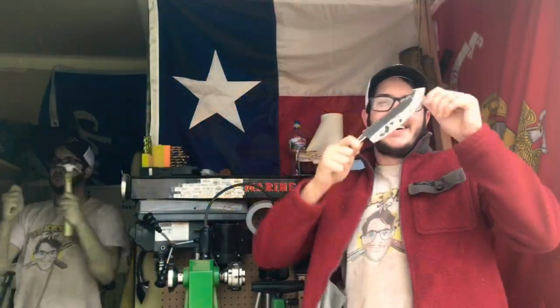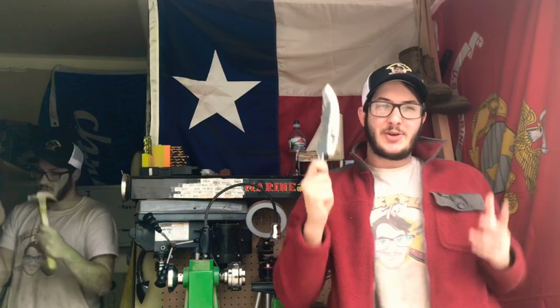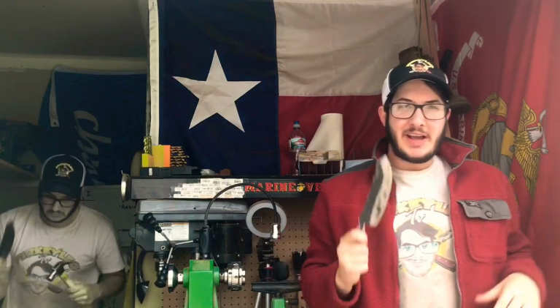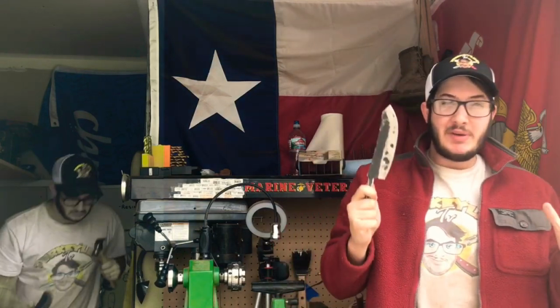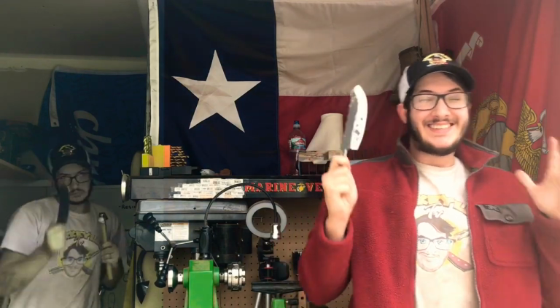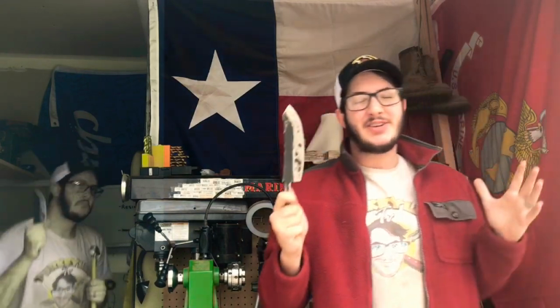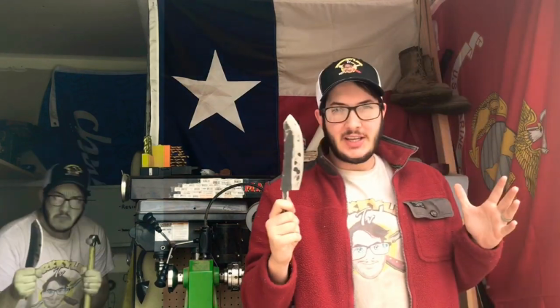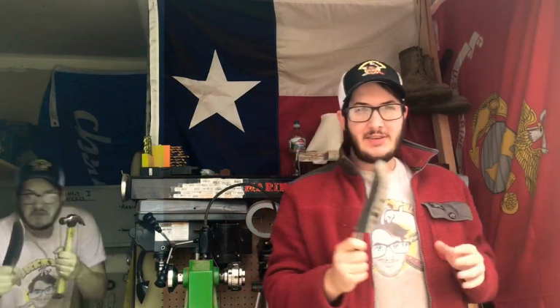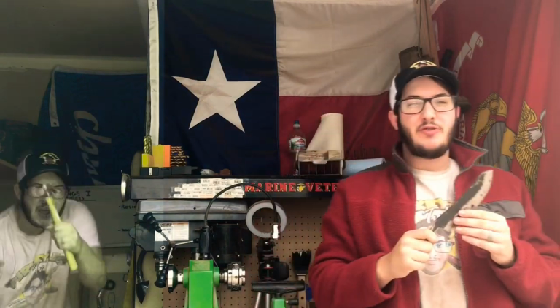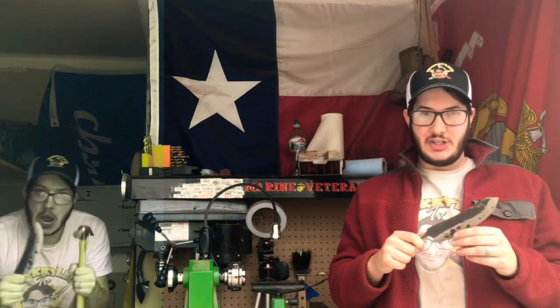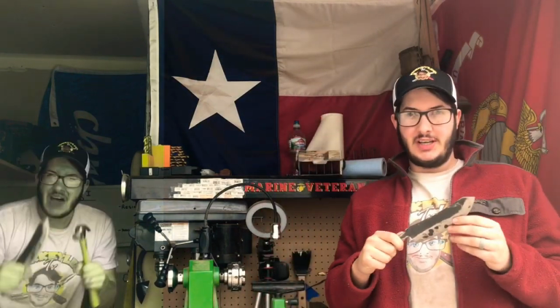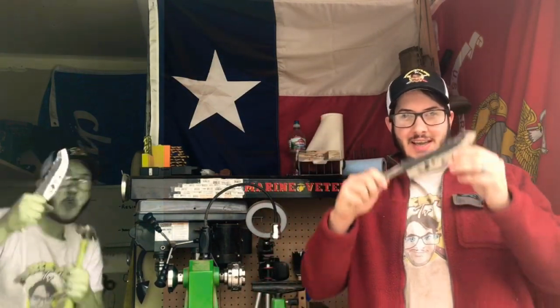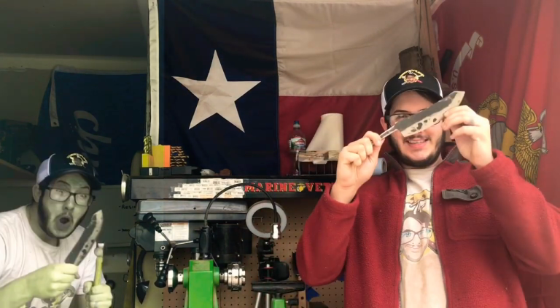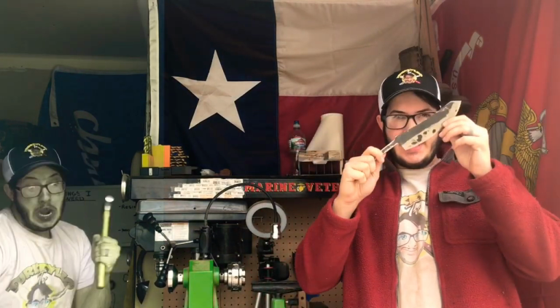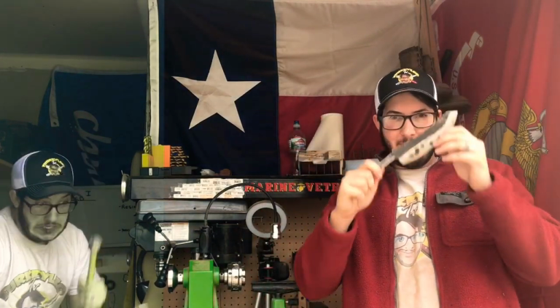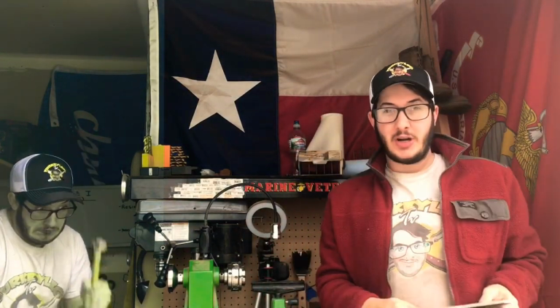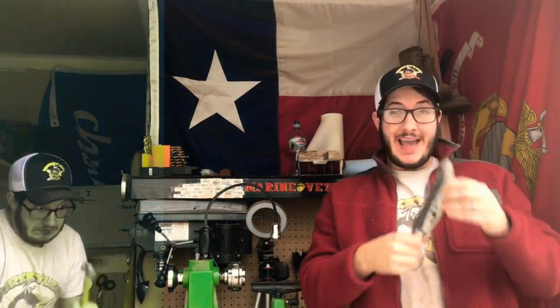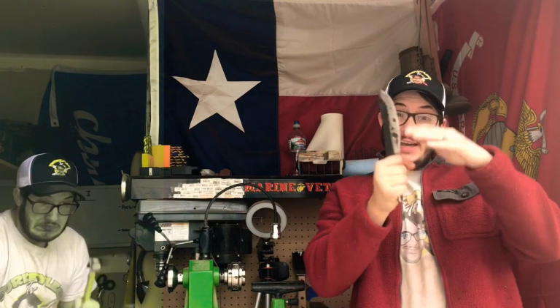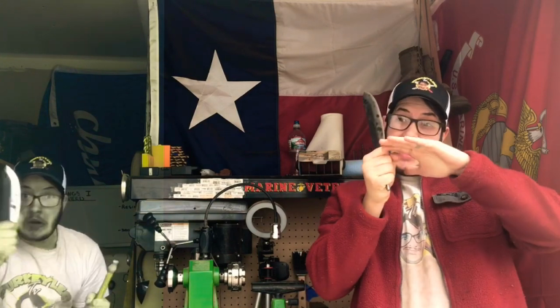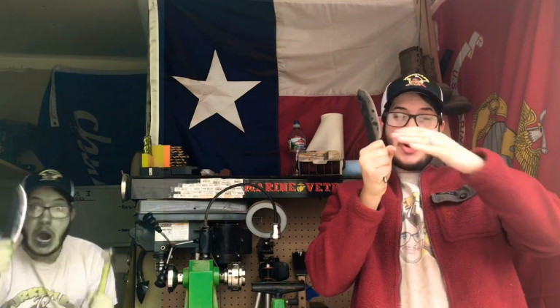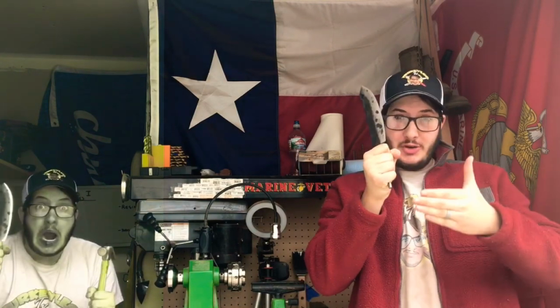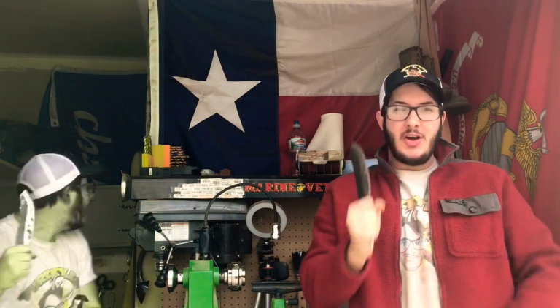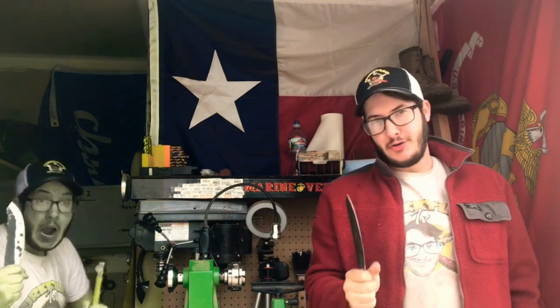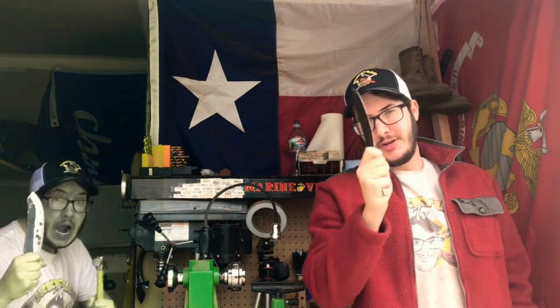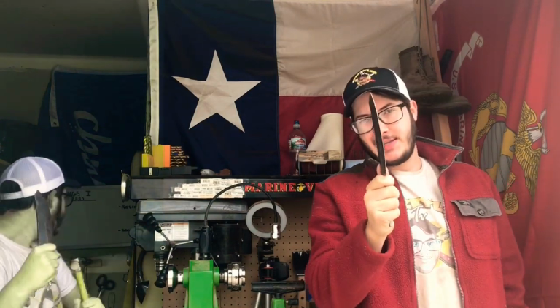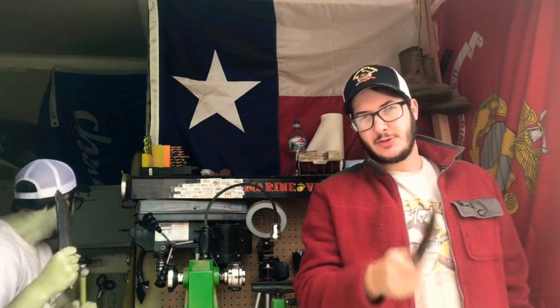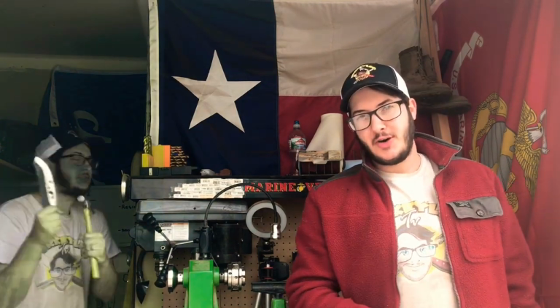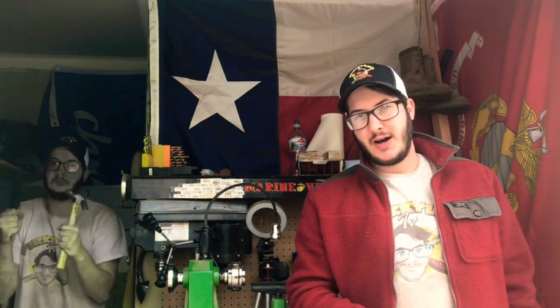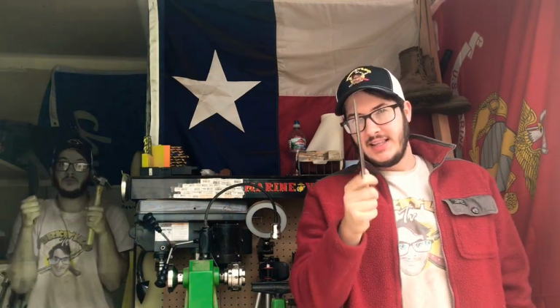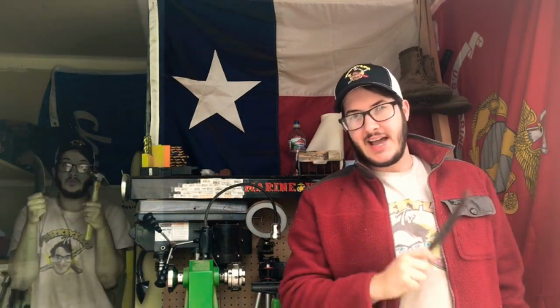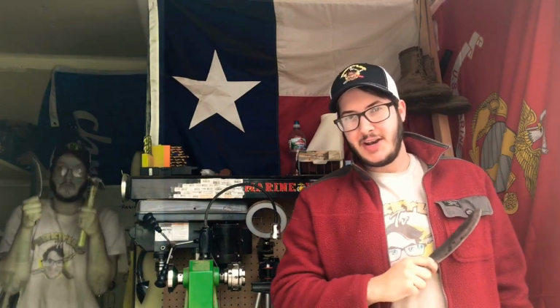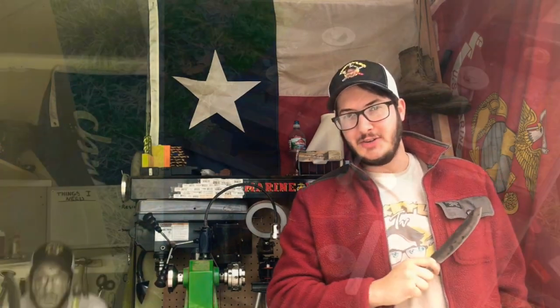How's it going everybody, I'm Brandon Peace and today on Turkey Lake TV we're finishing this knife. We're going to be adding a hand guard to it, also a nice handle, so let's dive right into it.